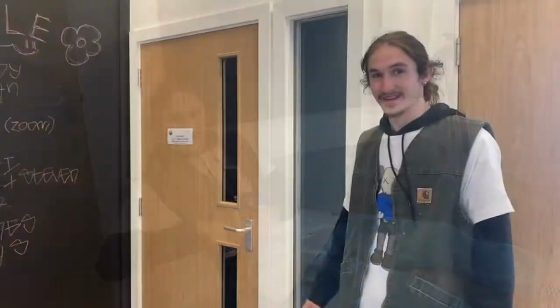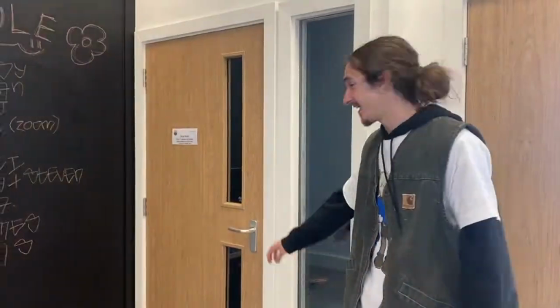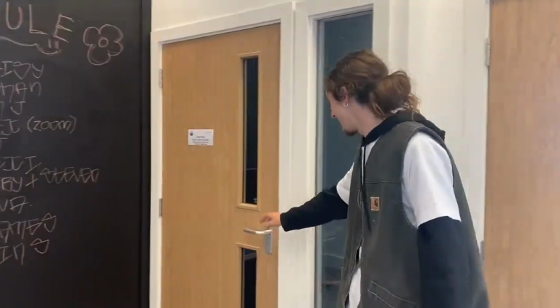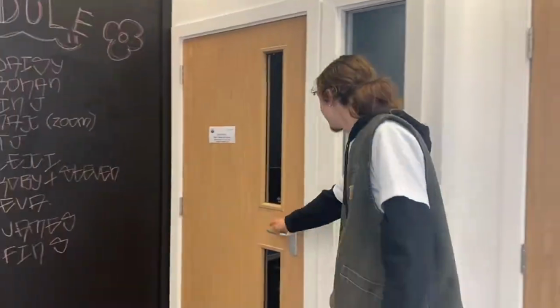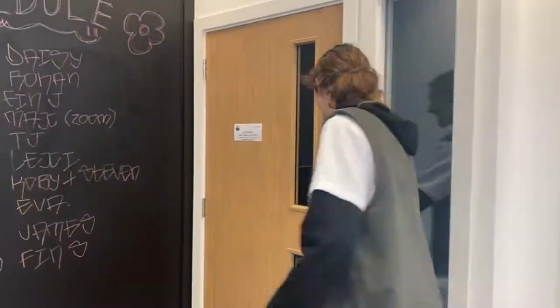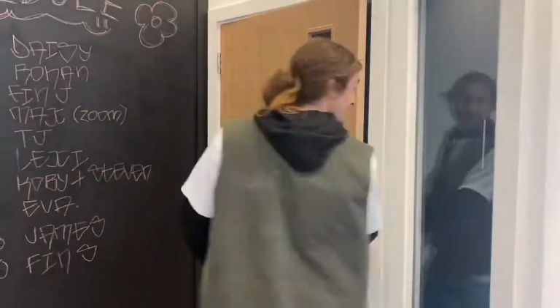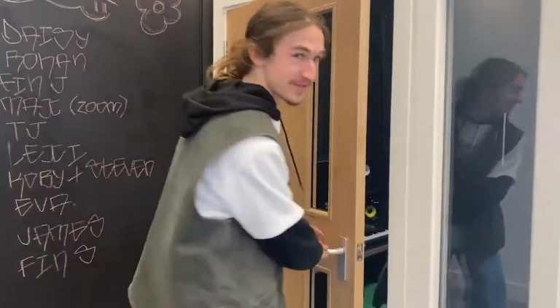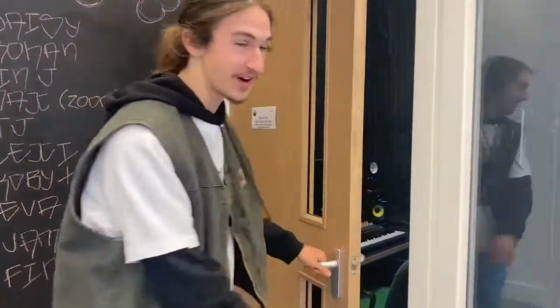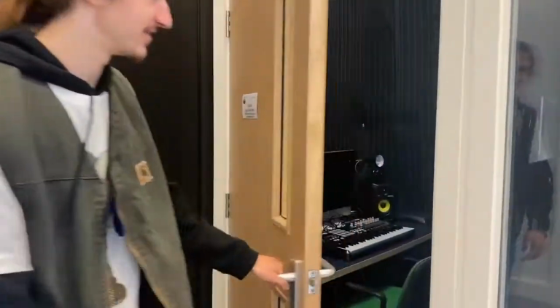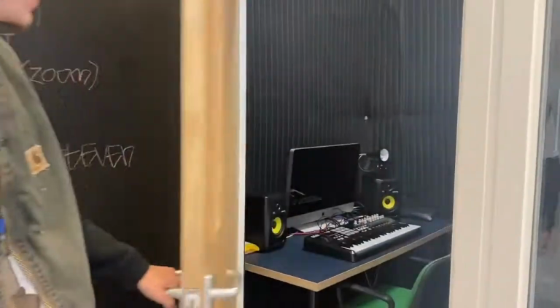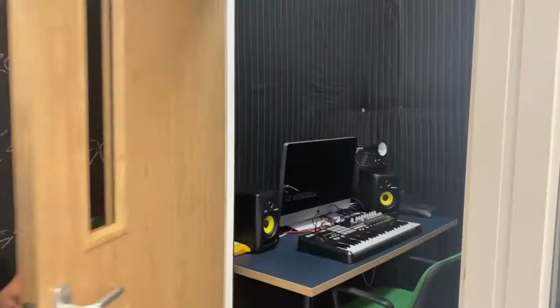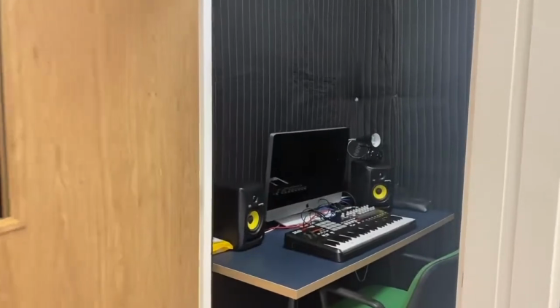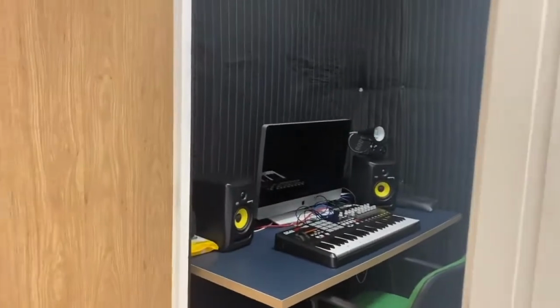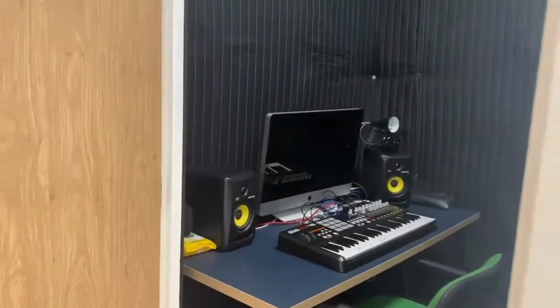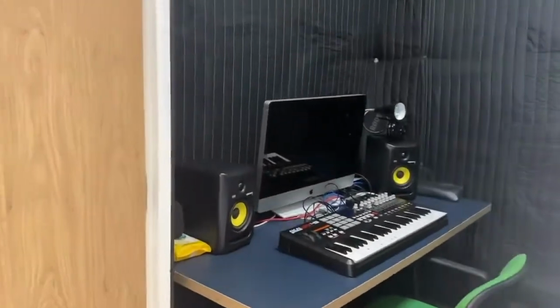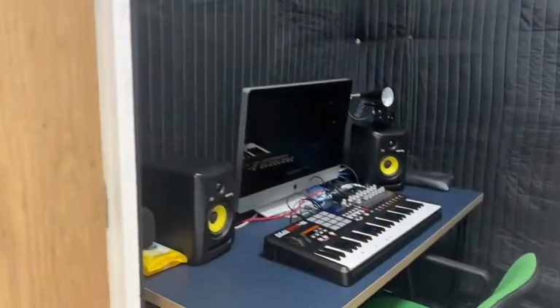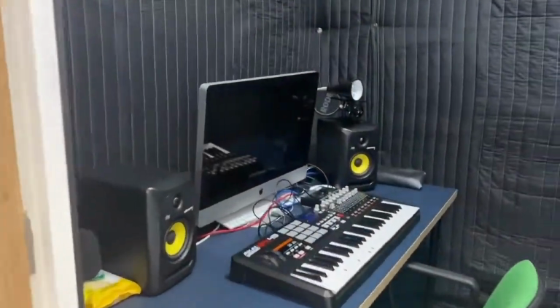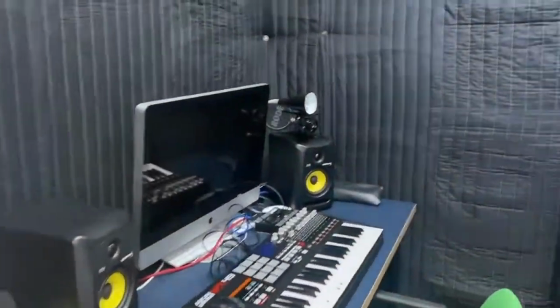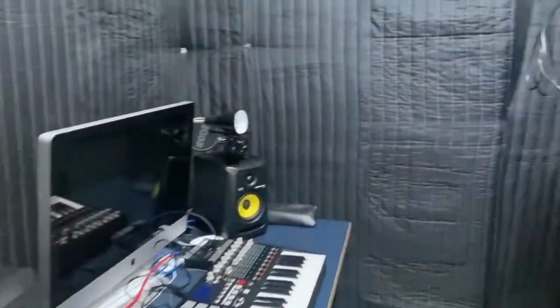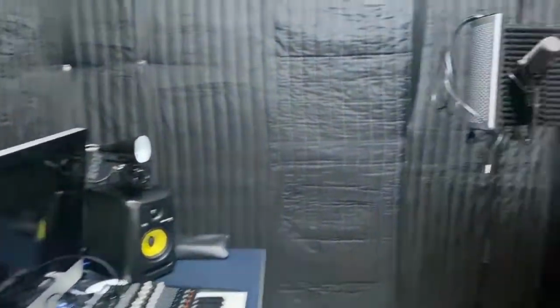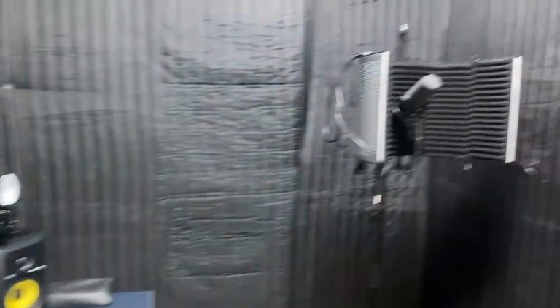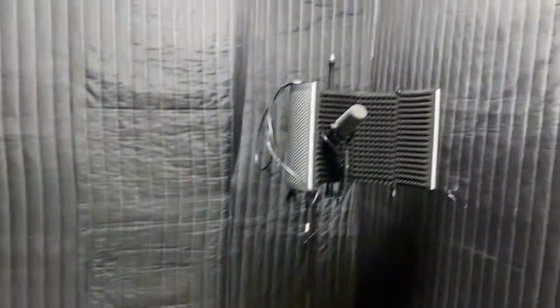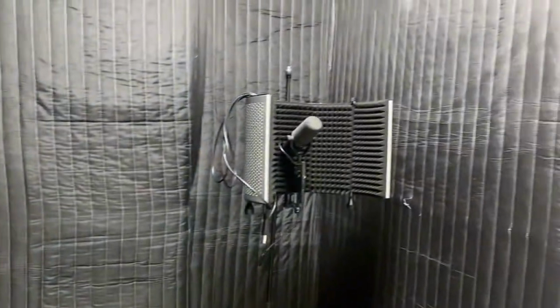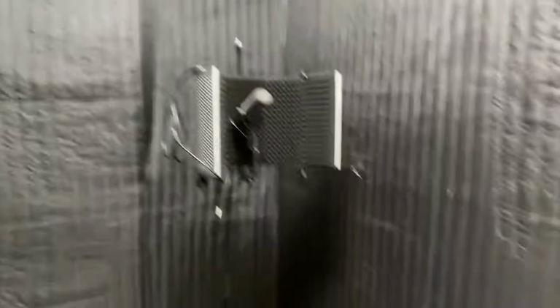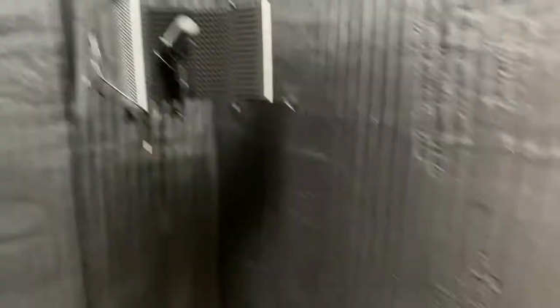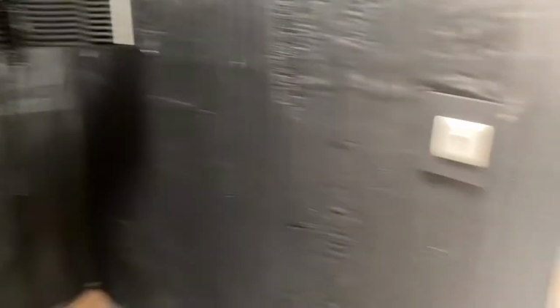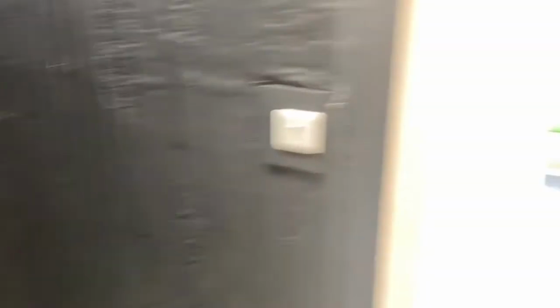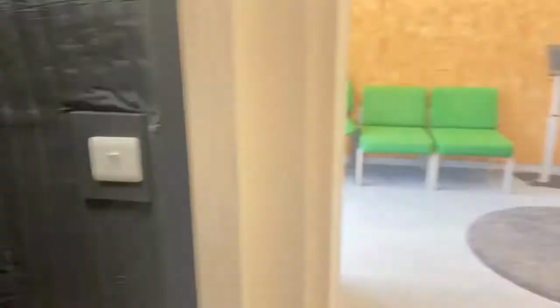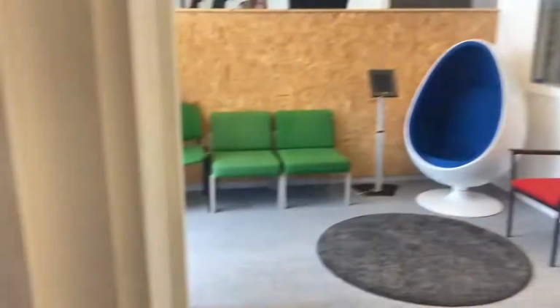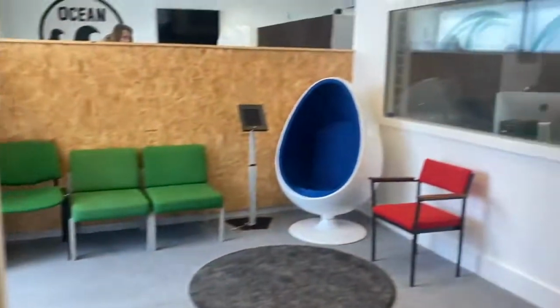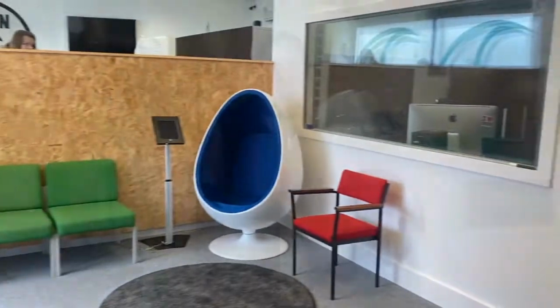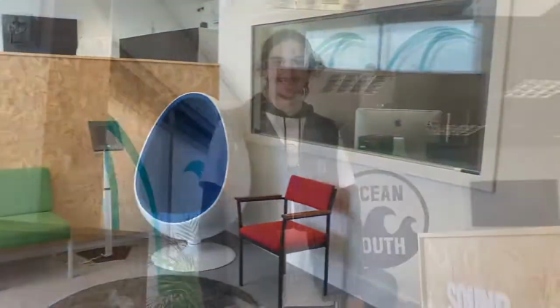And then in here we've got our little recording booth. Come in here and record songs, music, audio — whatever you want.